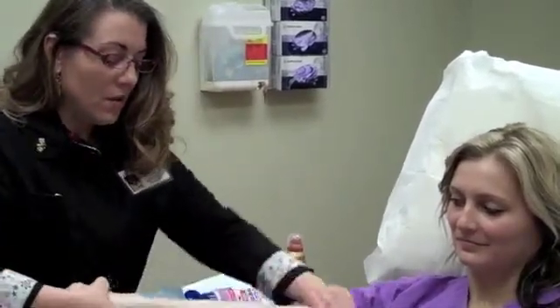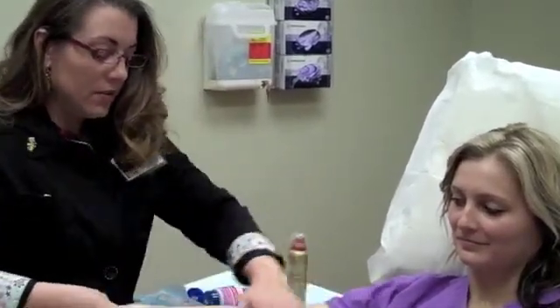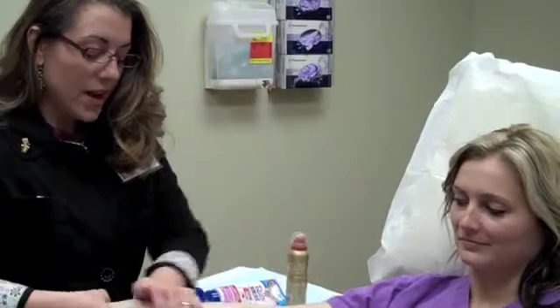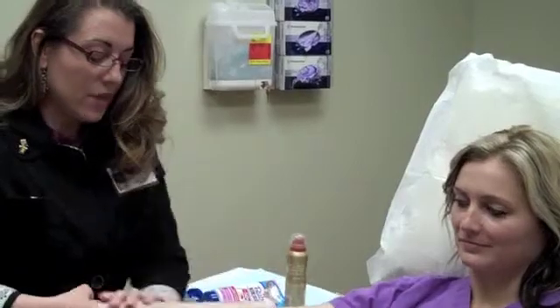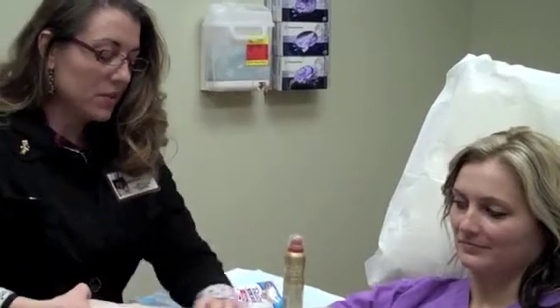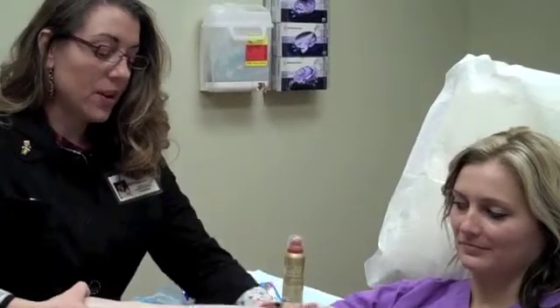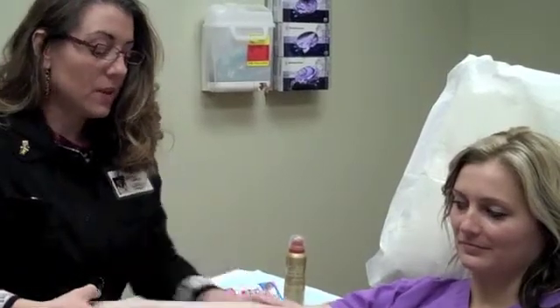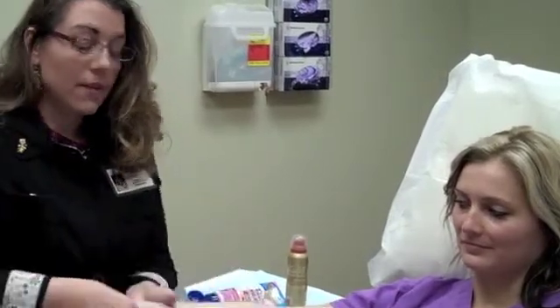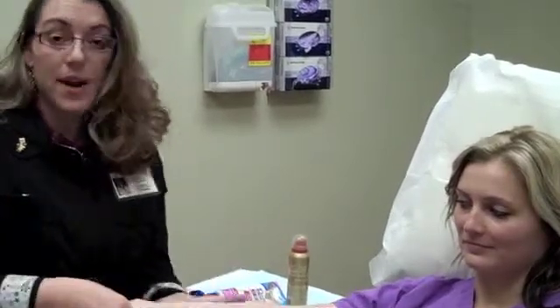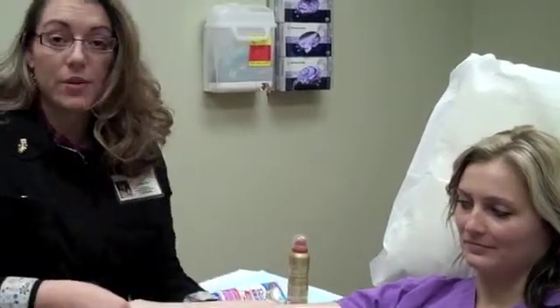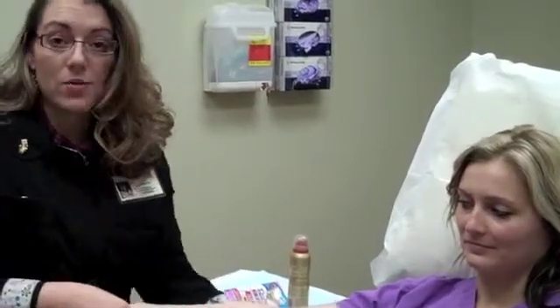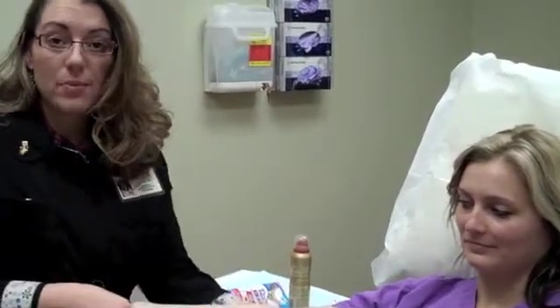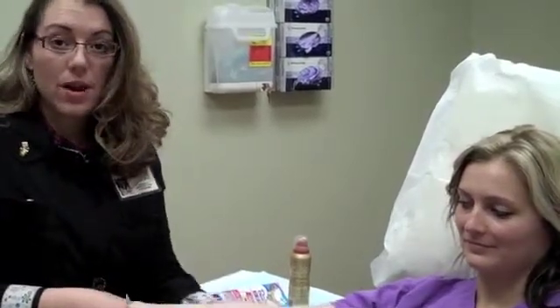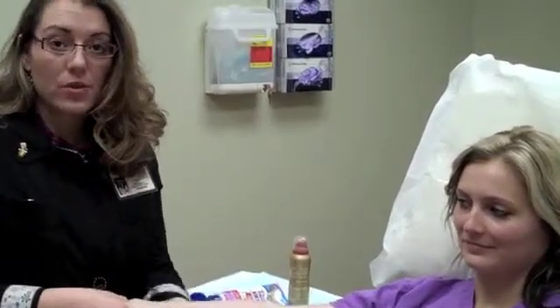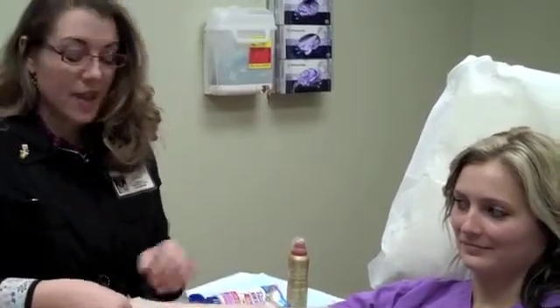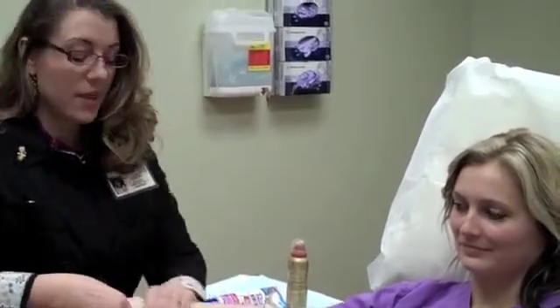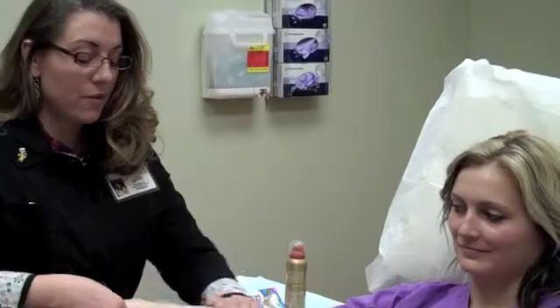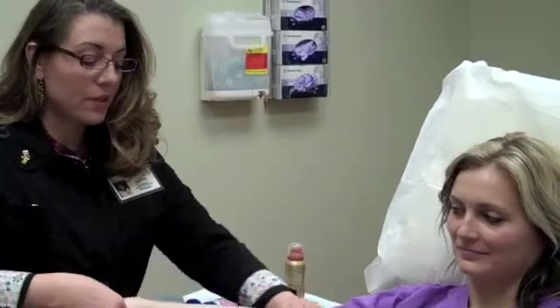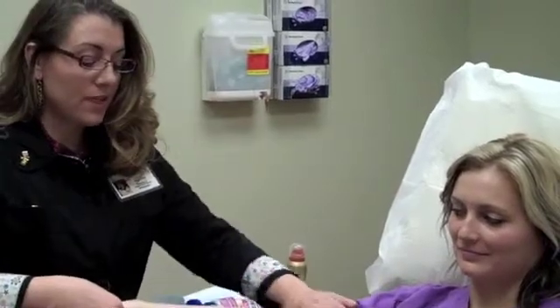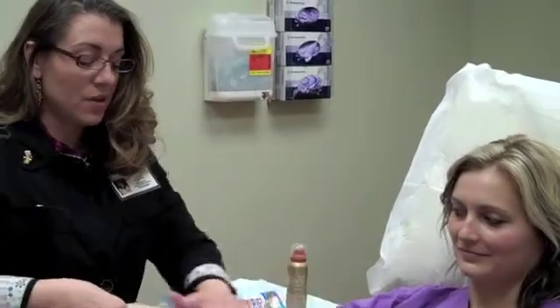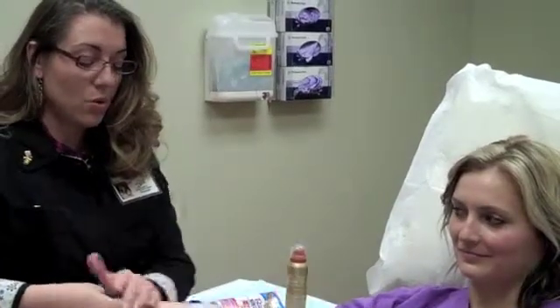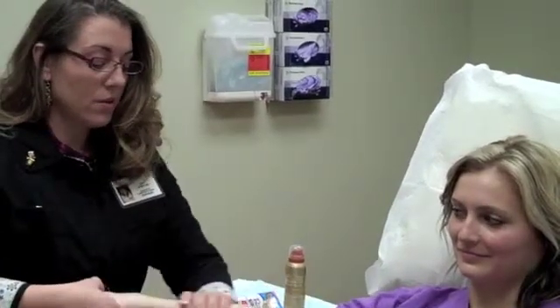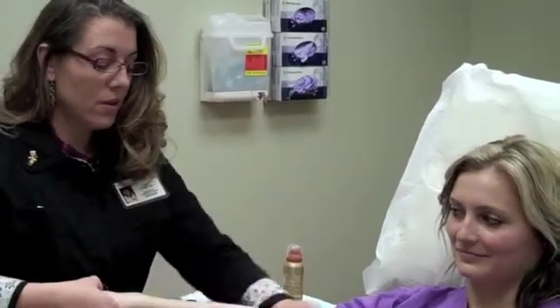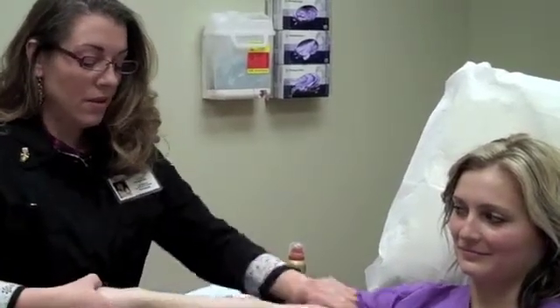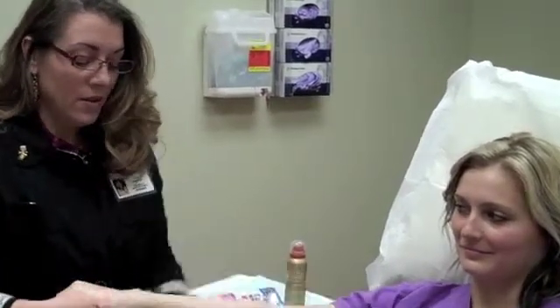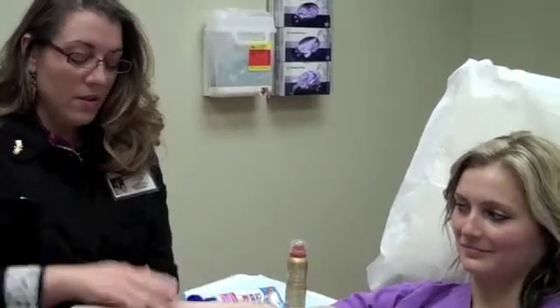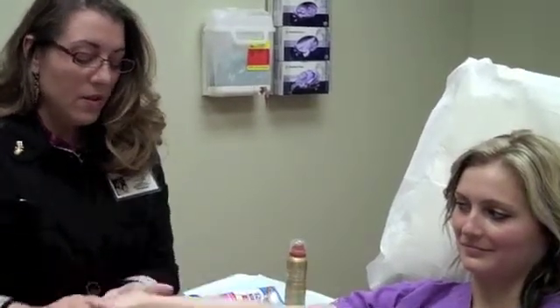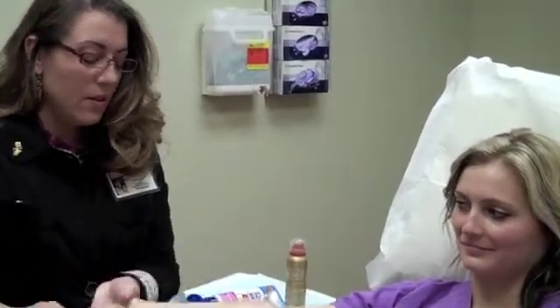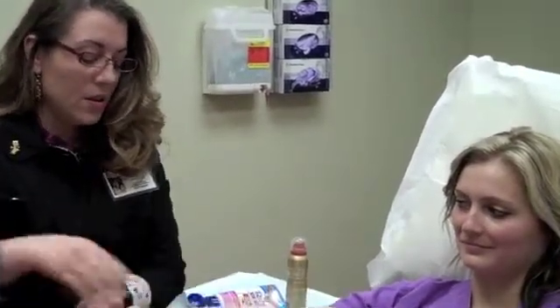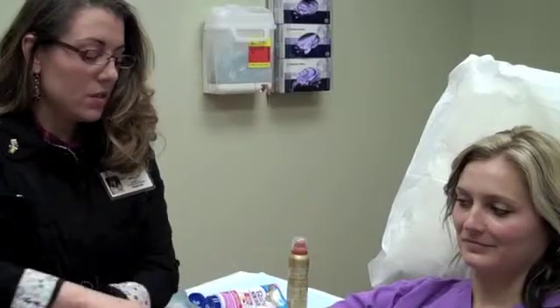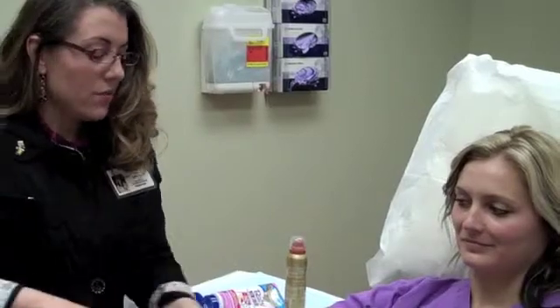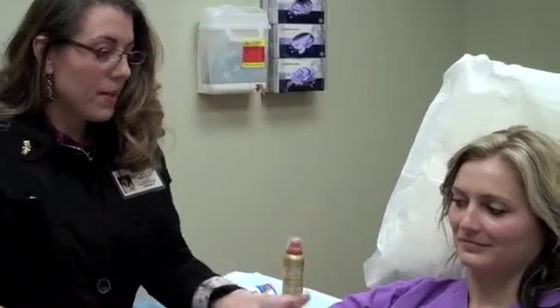This is the right amount of sunscreen. It seems like a lot, but it's what you need to put on in order to get the SPF factor that's in the tube. She's ready for beach volleyball.